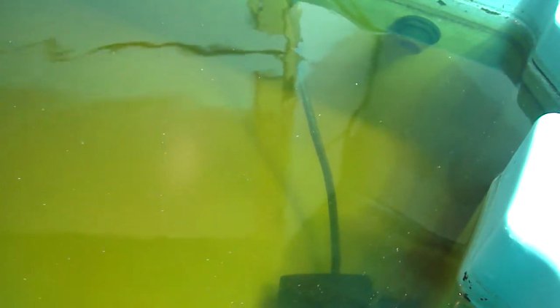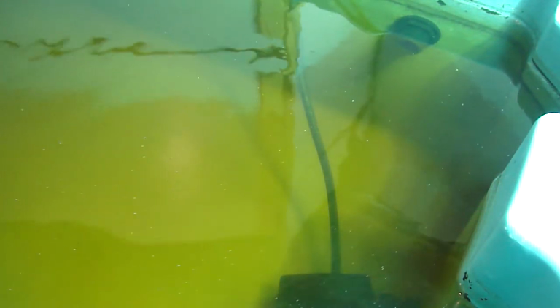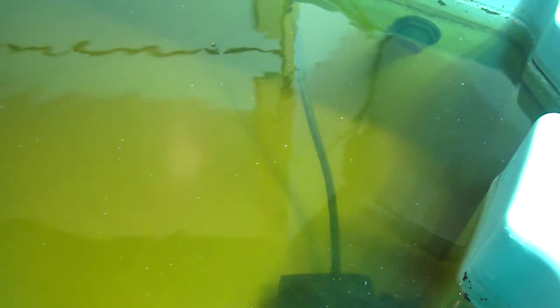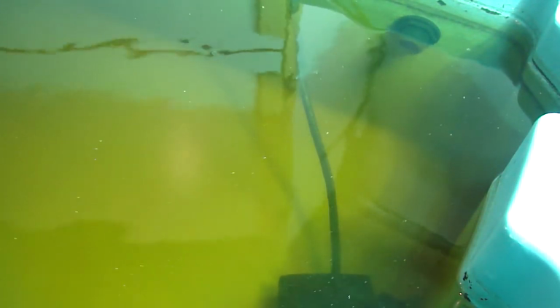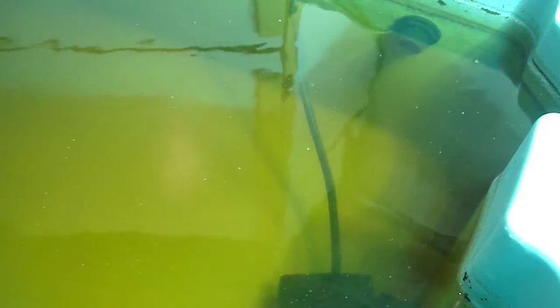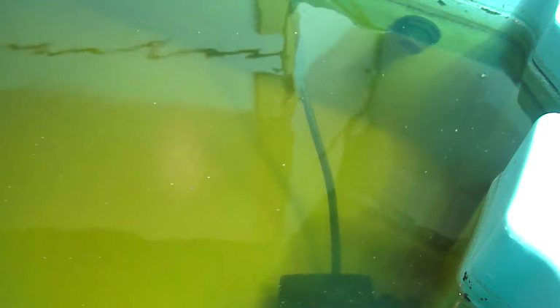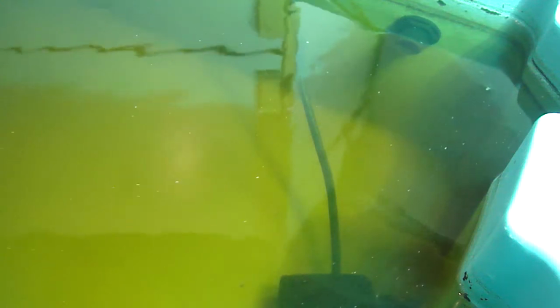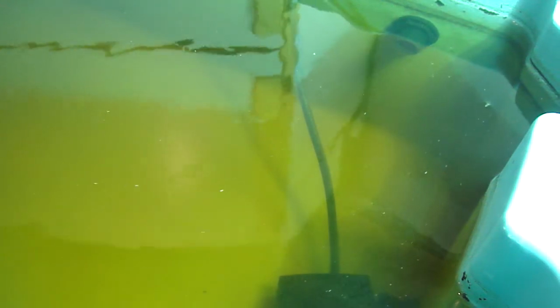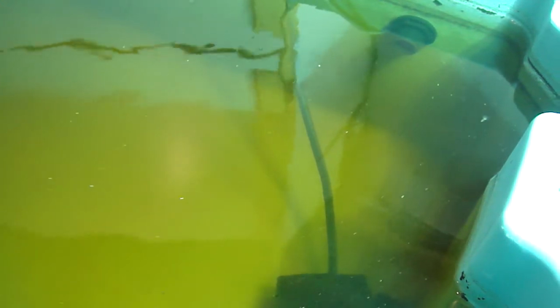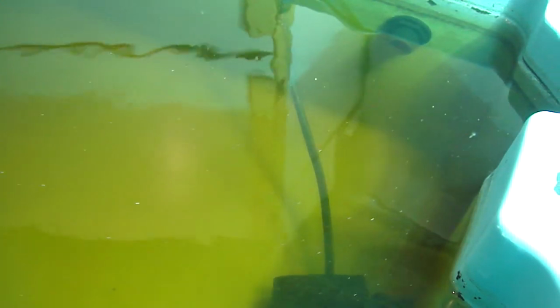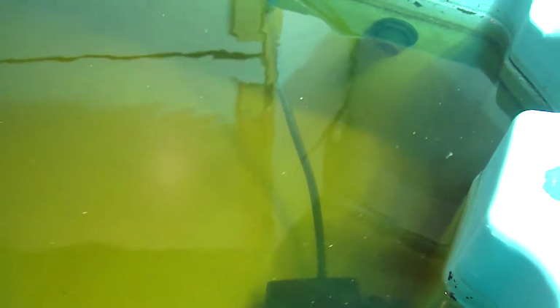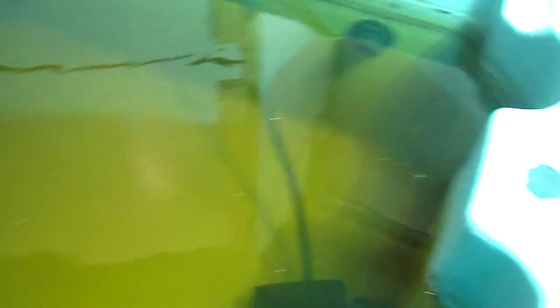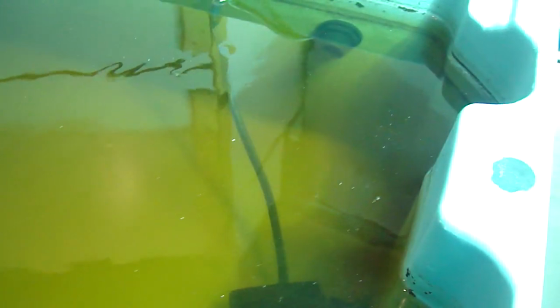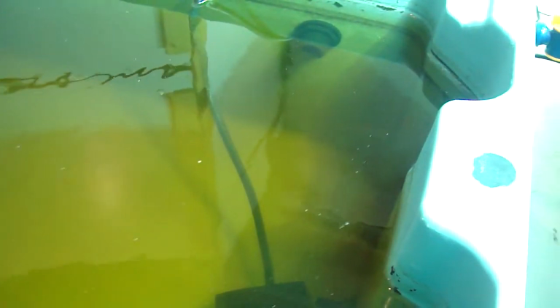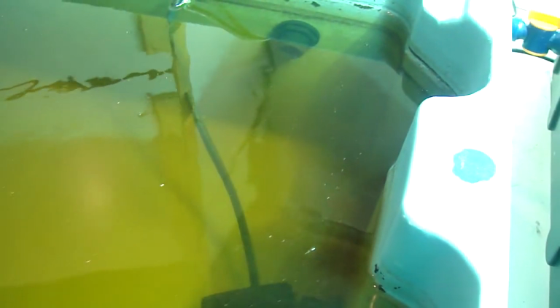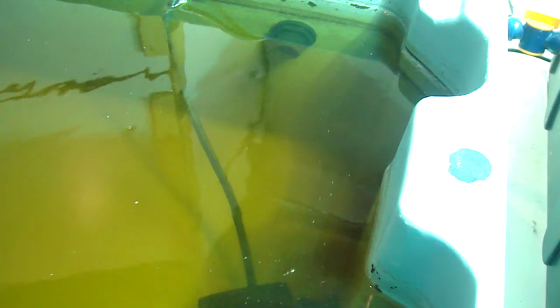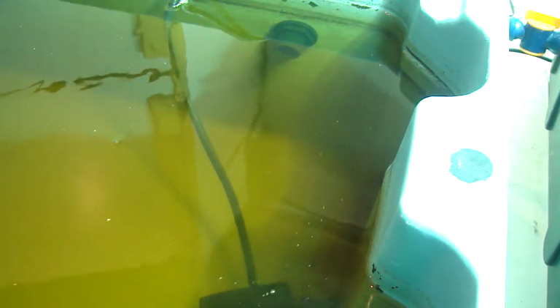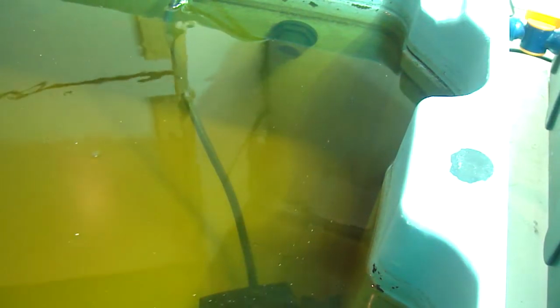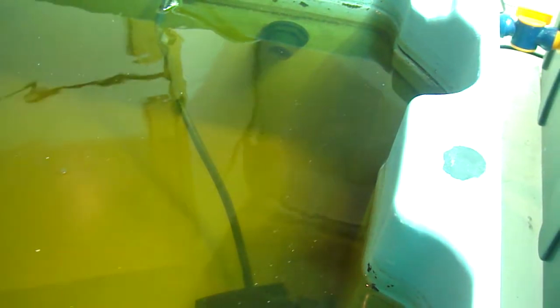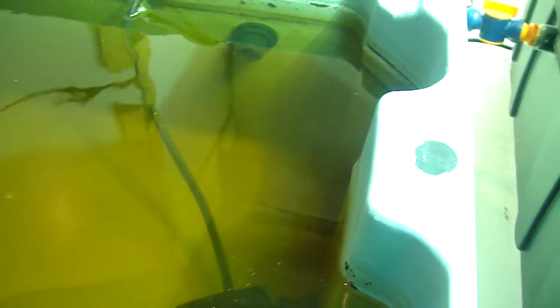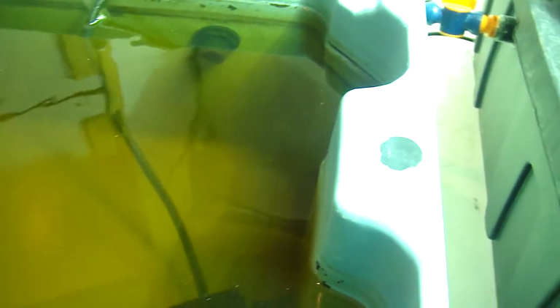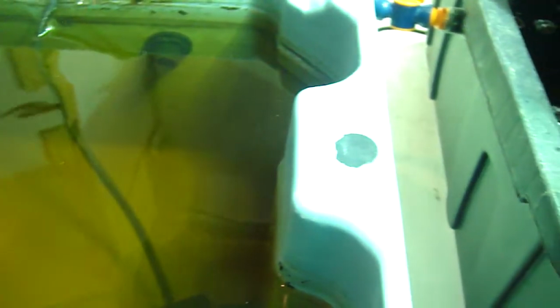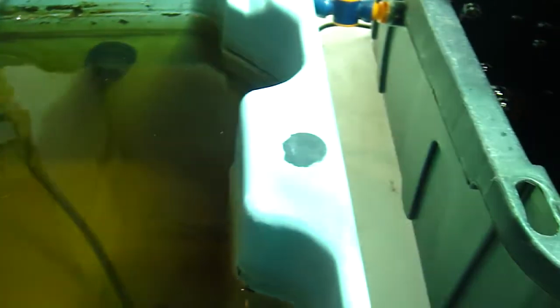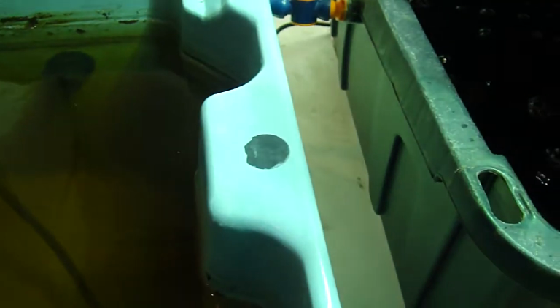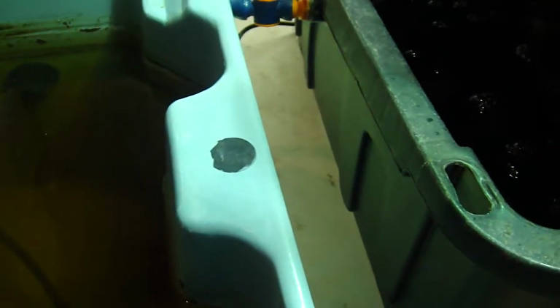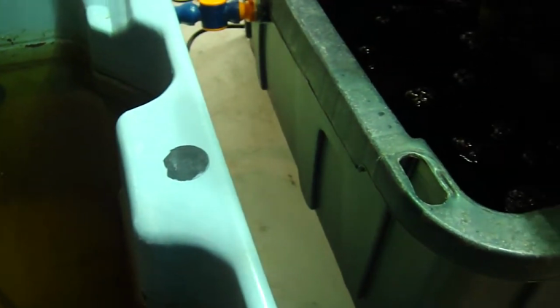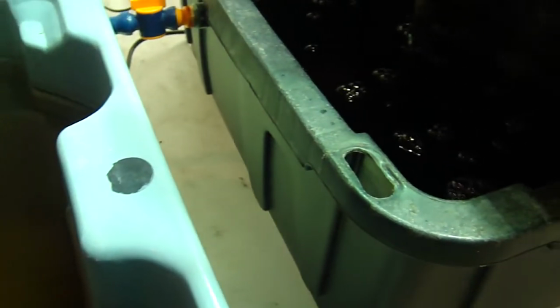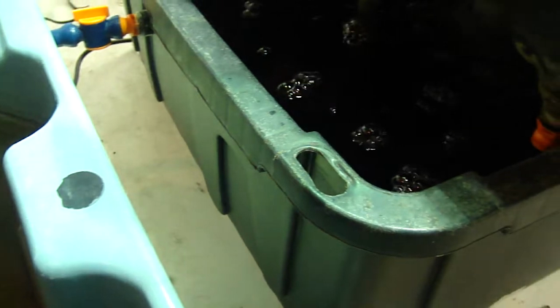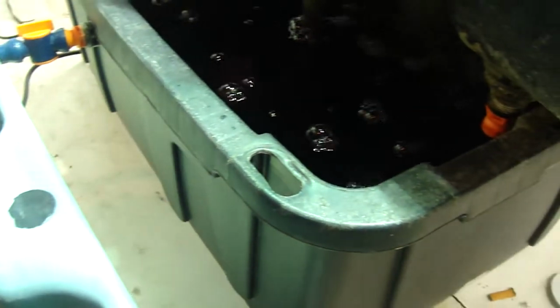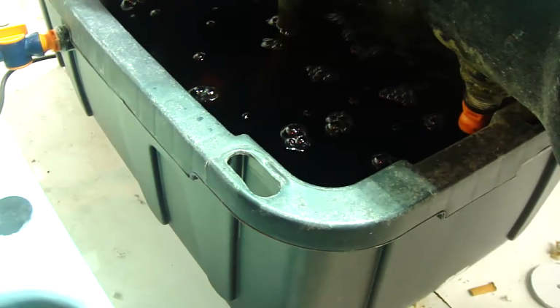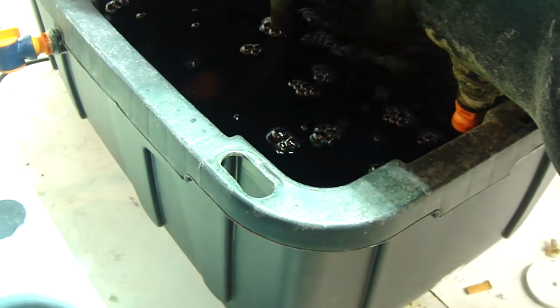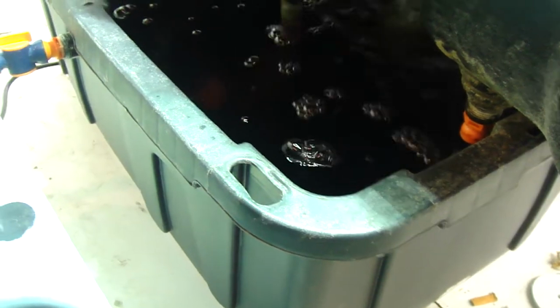I'm running about 60 gallons of reservoir action here right now, and that just gives me a little bit more freedom. I feel like I don't have to be here every single day to top off the reservoir. If I want to let everything run for a week or so without any intervention from the outside, I can do that.